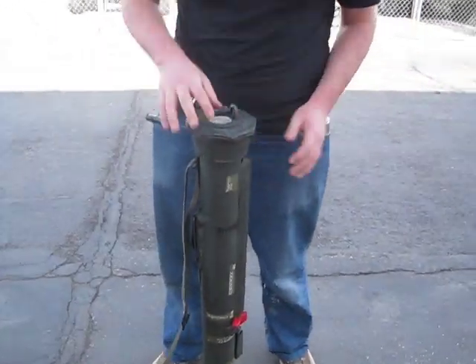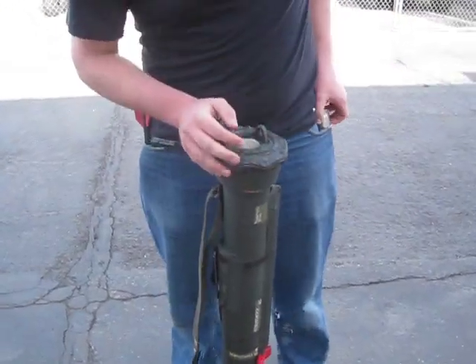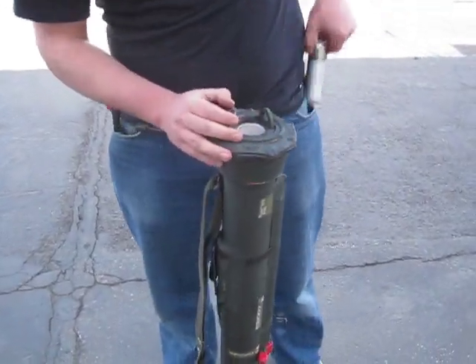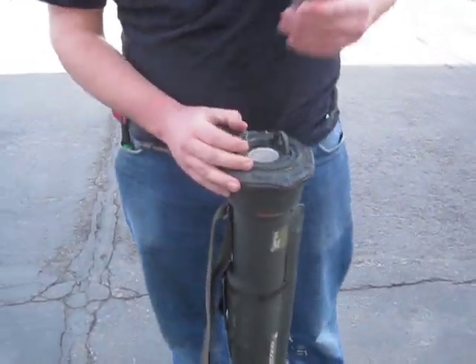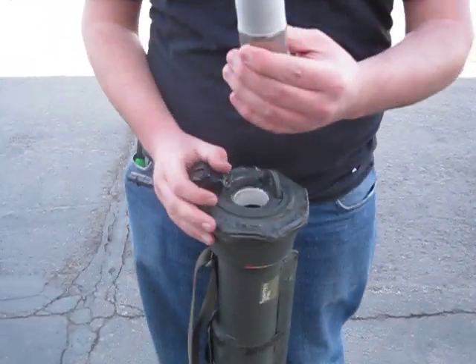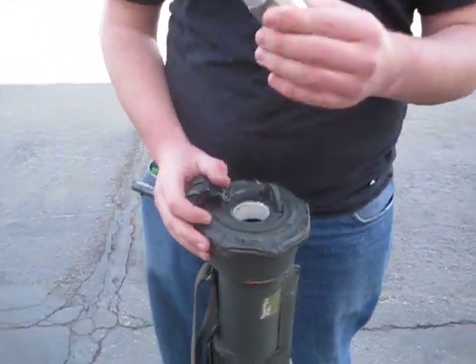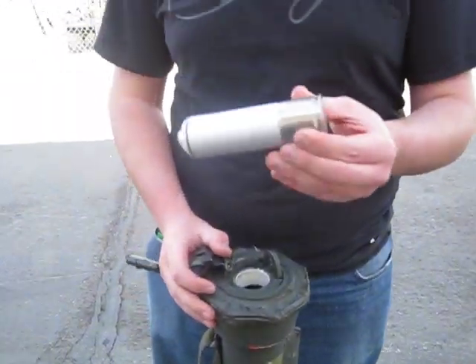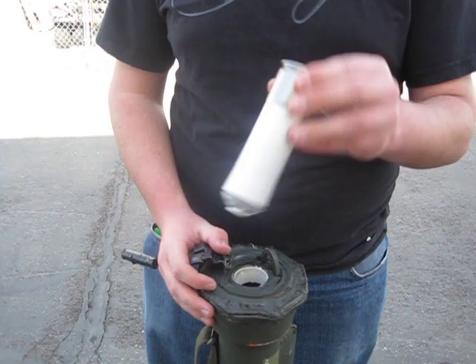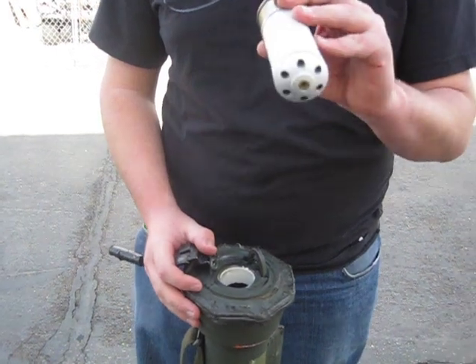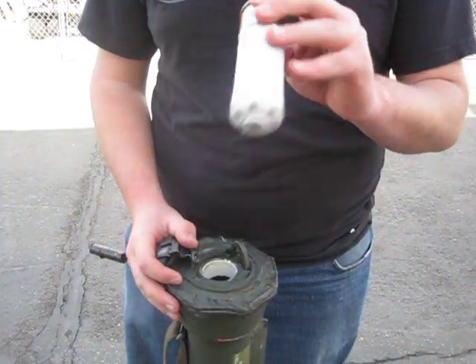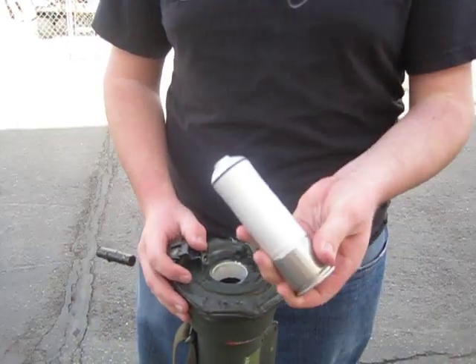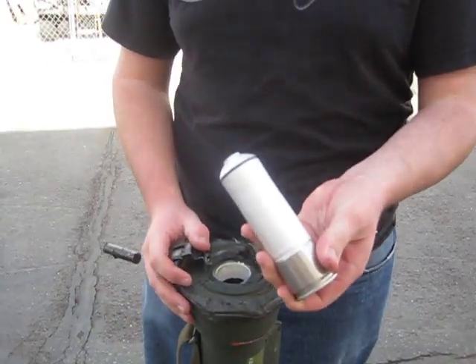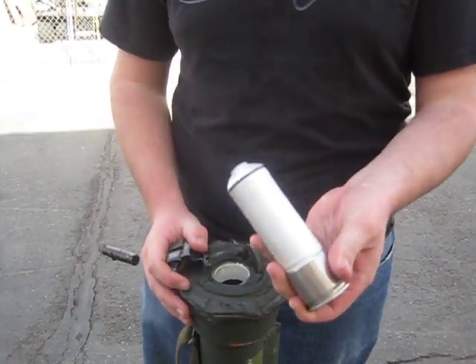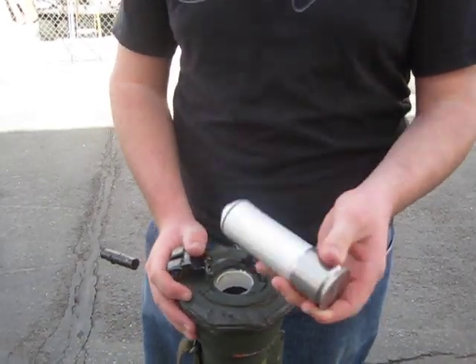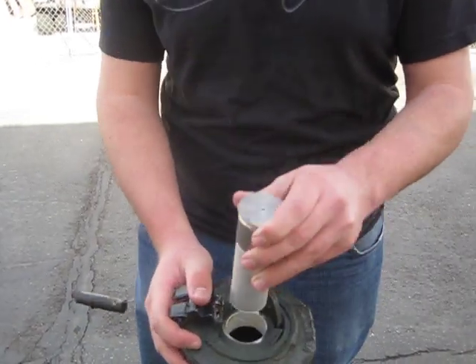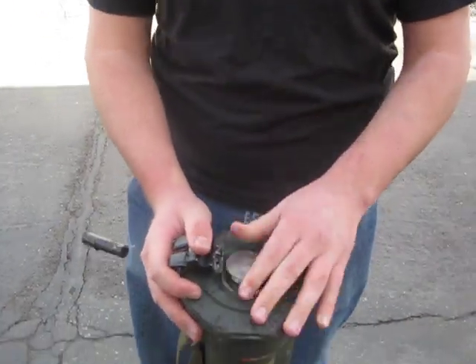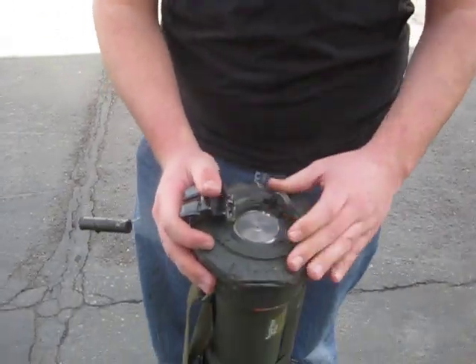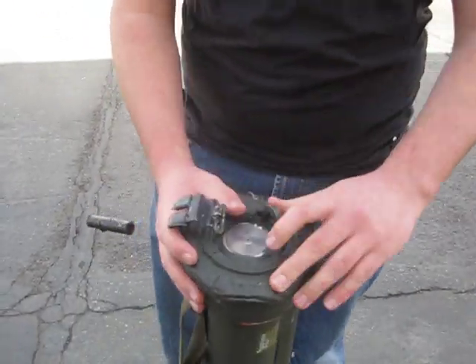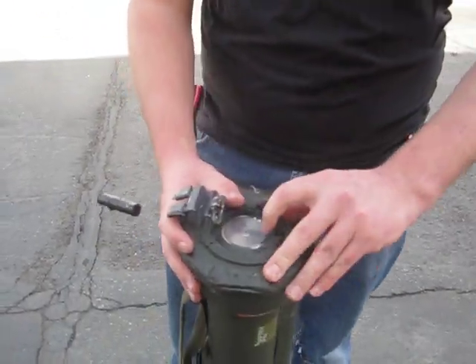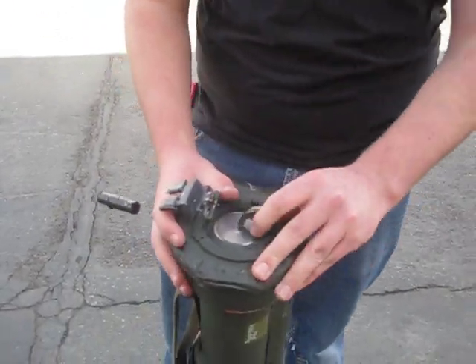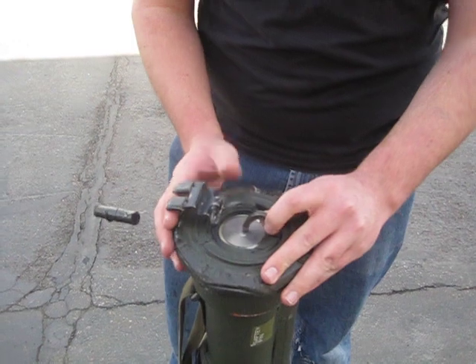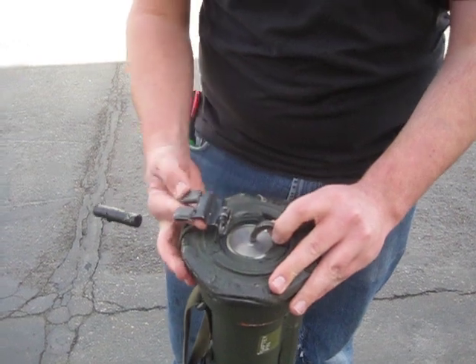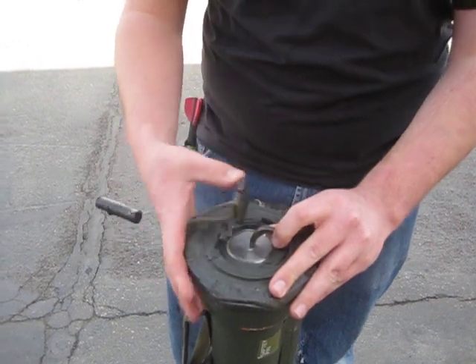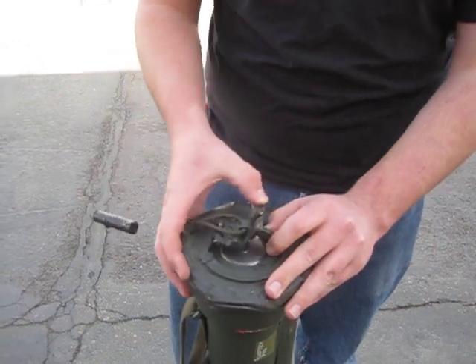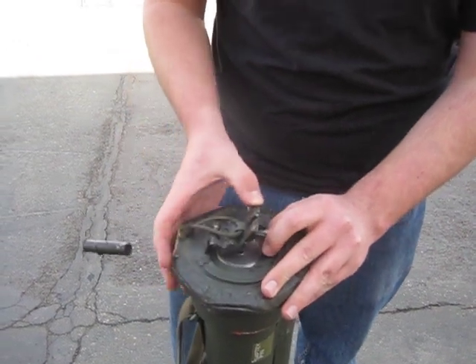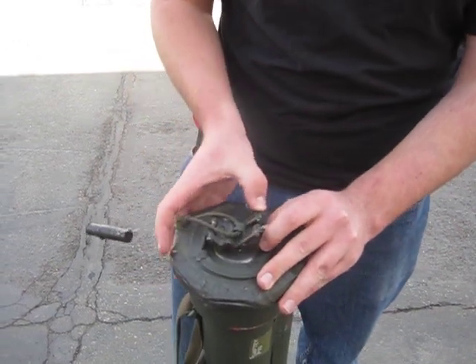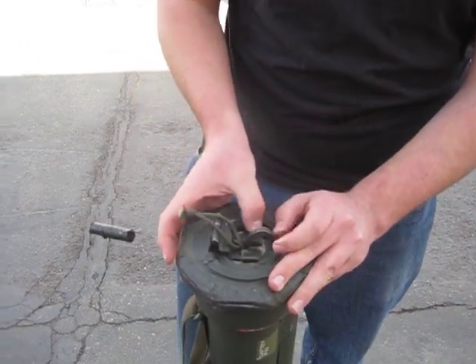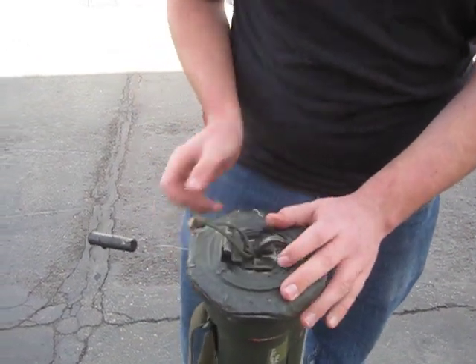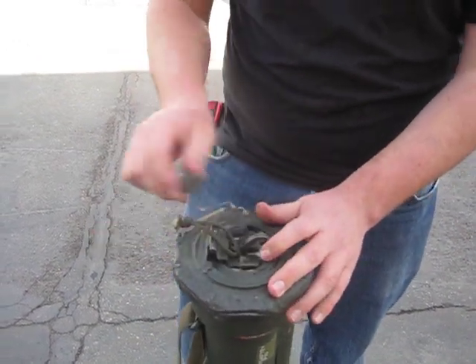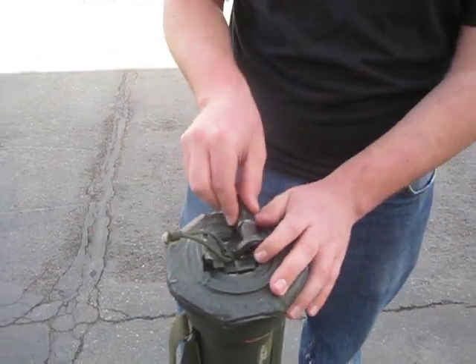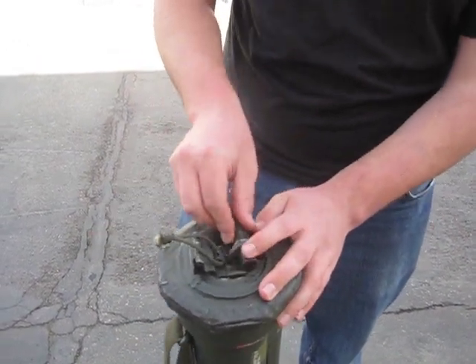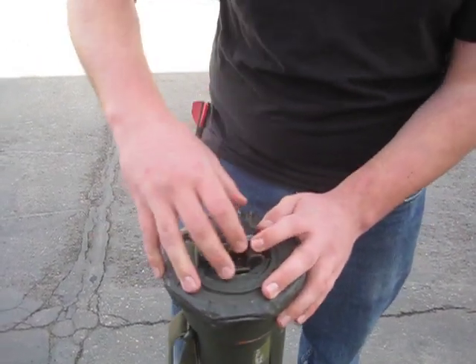It fires with an Airsoft M203 grenade. I have it loaded up with propane. I'll go ahead and pop that in, line the trigger mechanism, latch it in, and the rear safety.